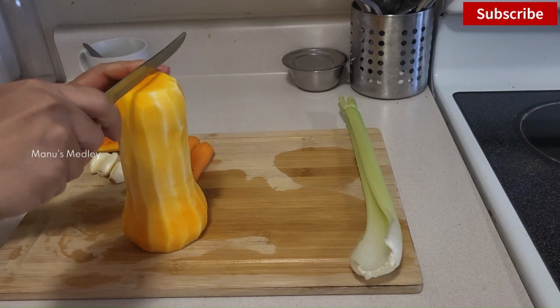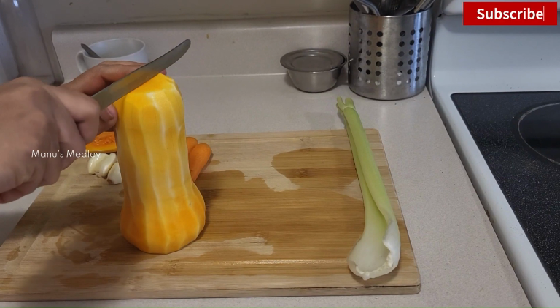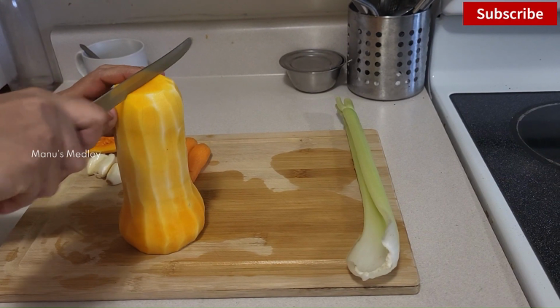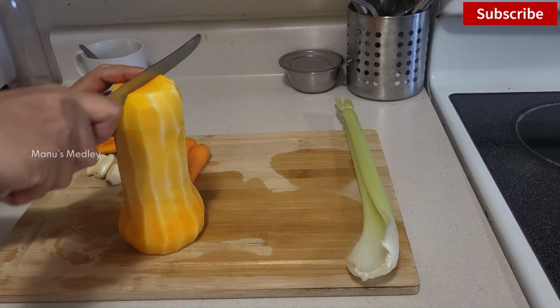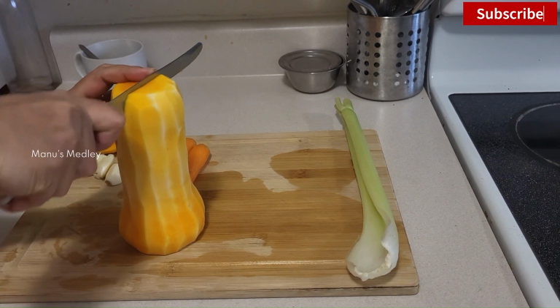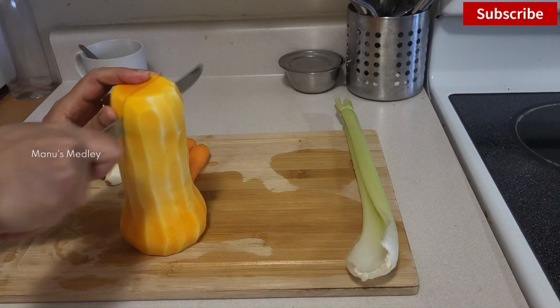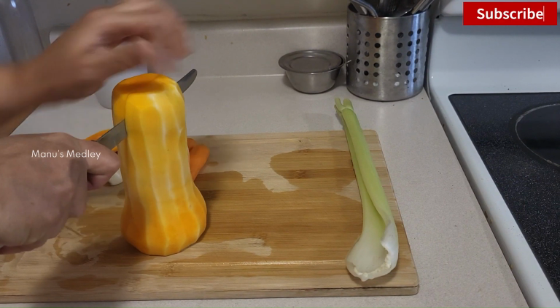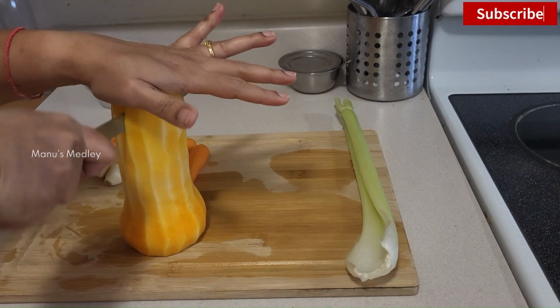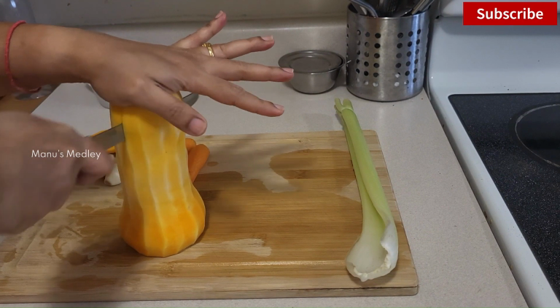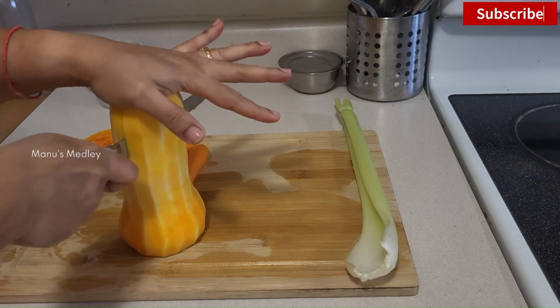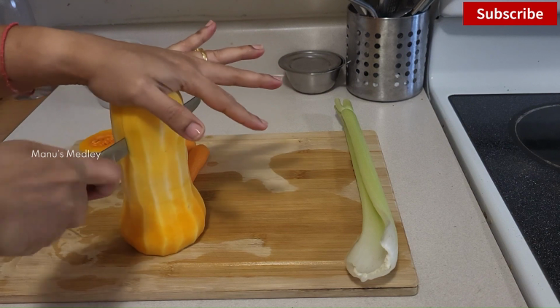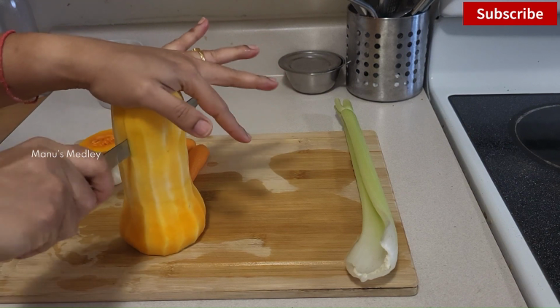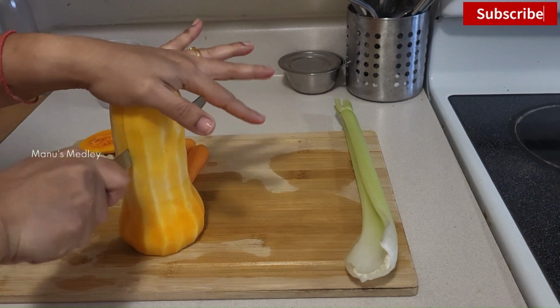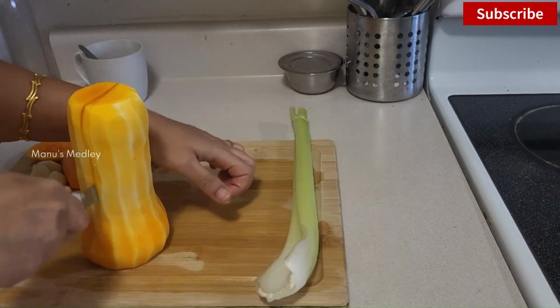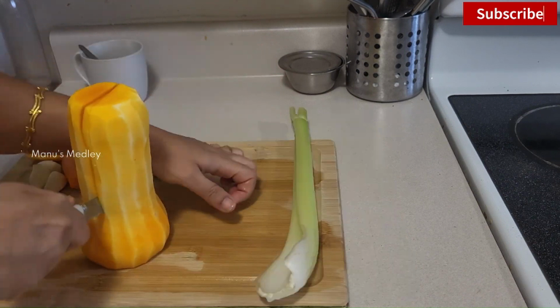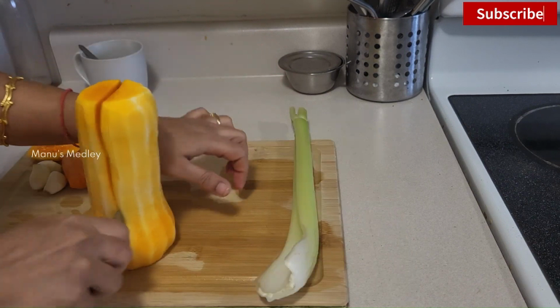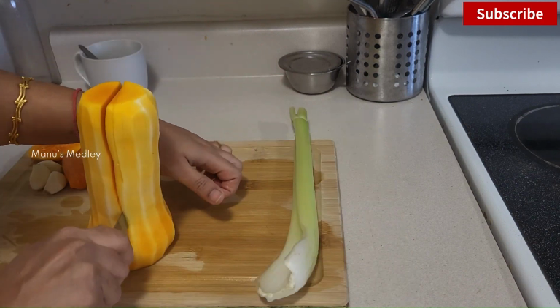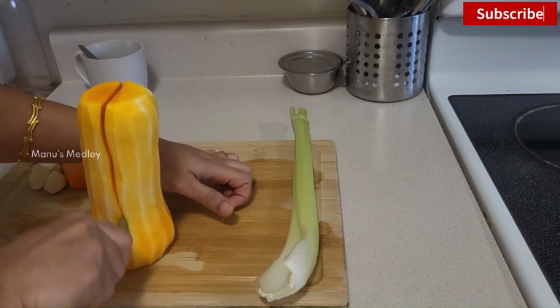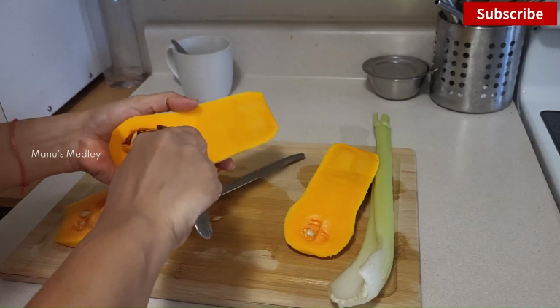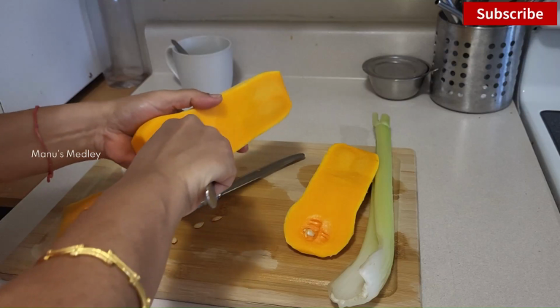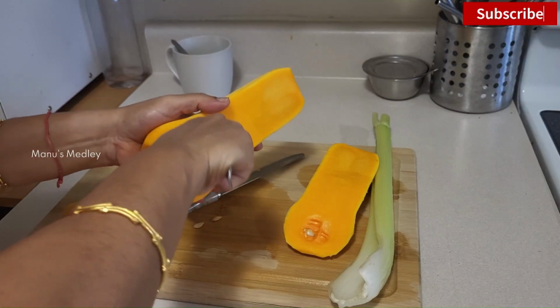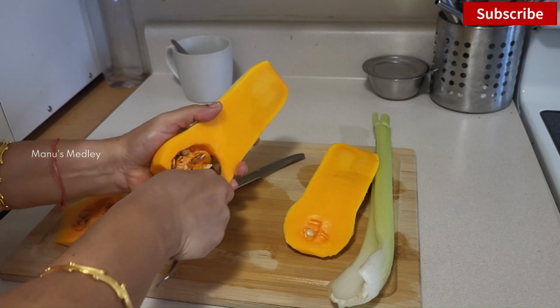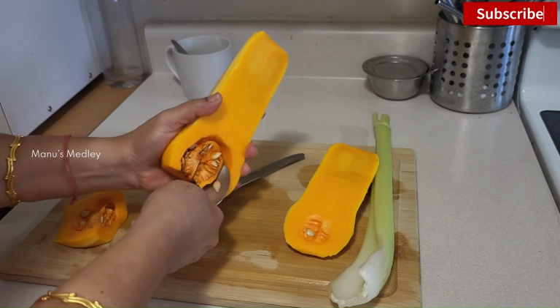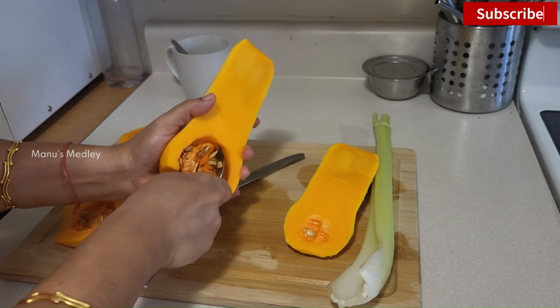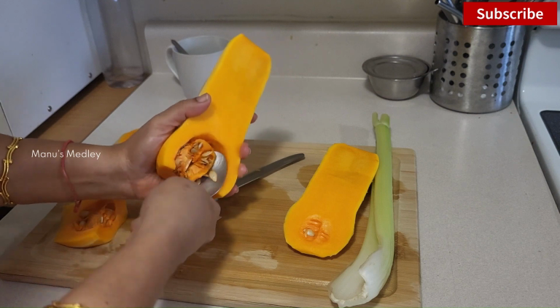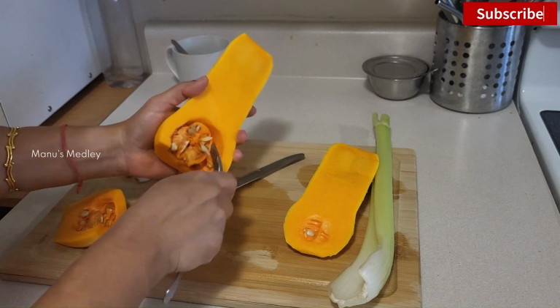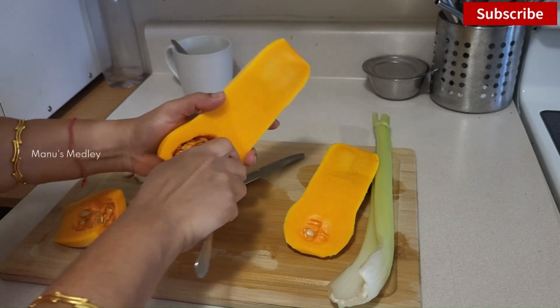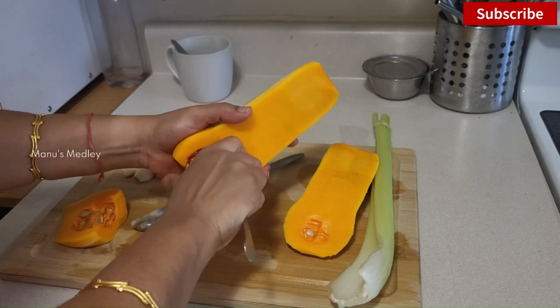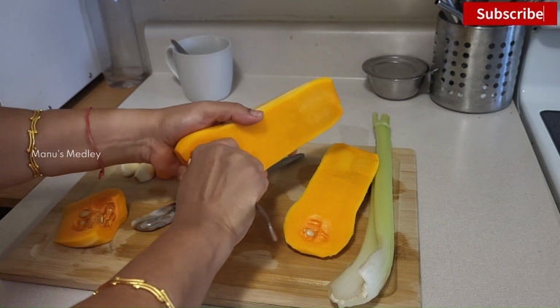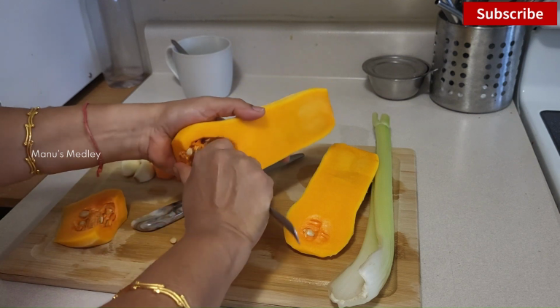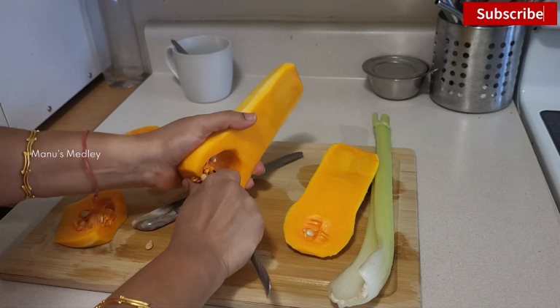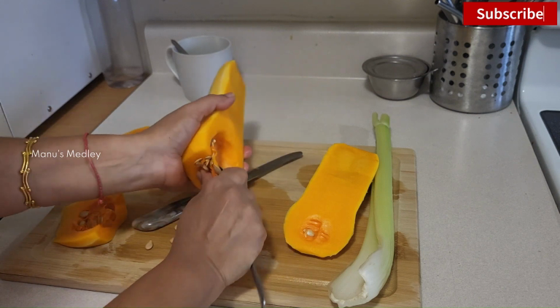Hello friends, welcome to Manu's Medley! I hope you're doing fantastic. Today is Friday and I have a series of things to do this evening. I feel relieved and can focus on other things whenever the meal is taken care of.